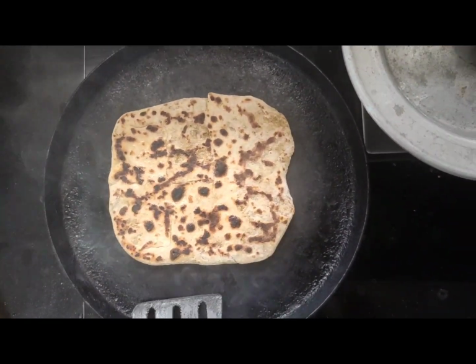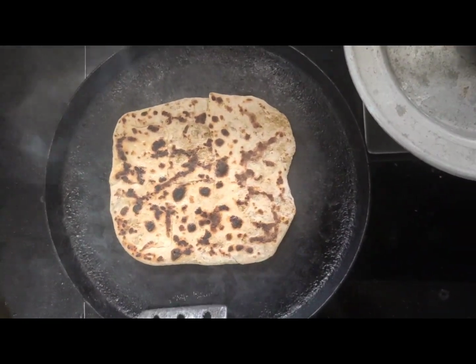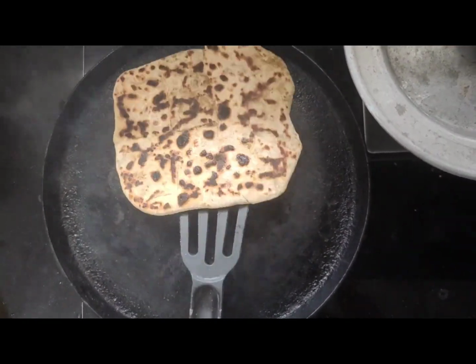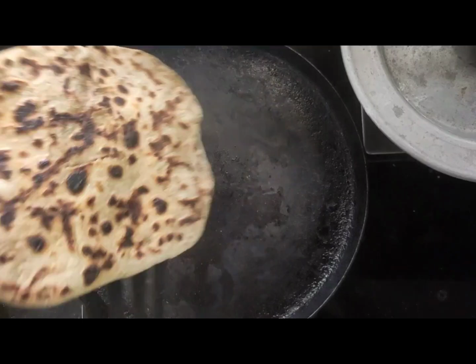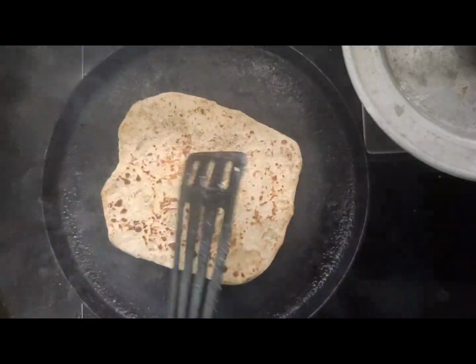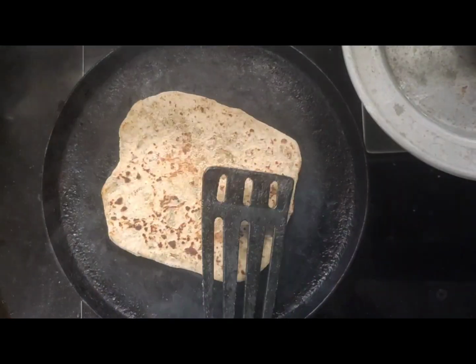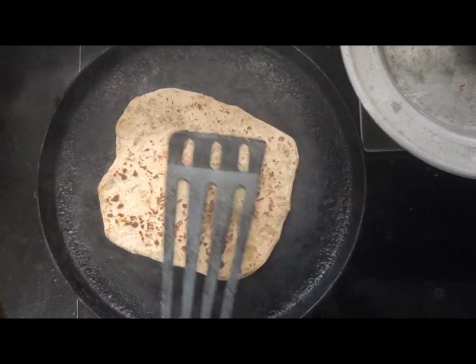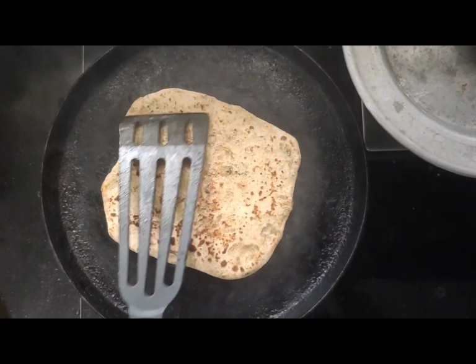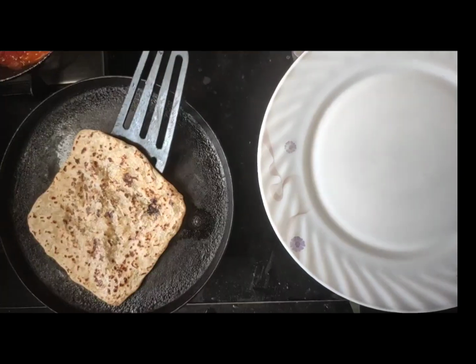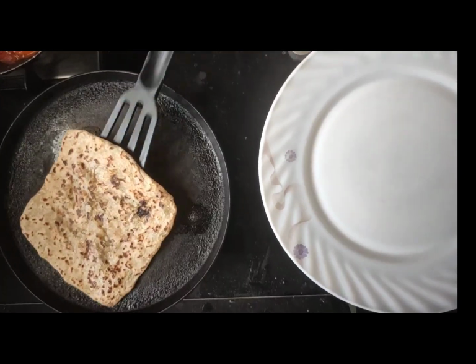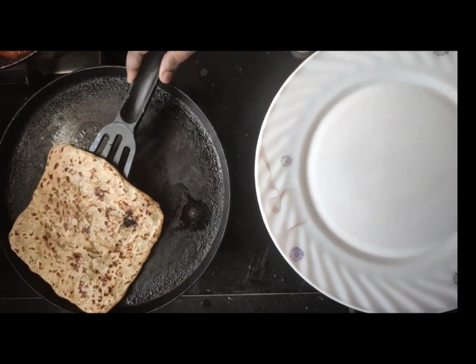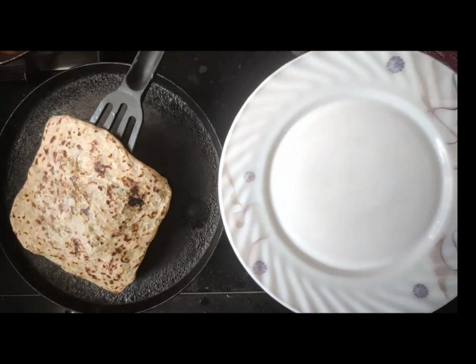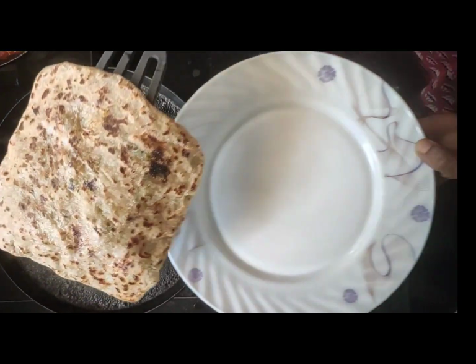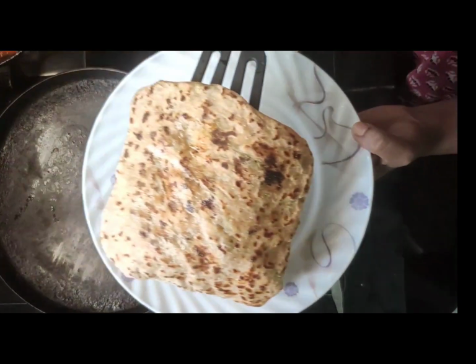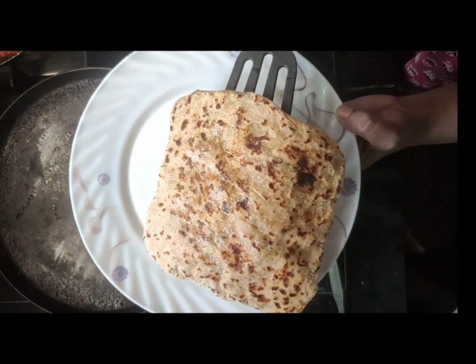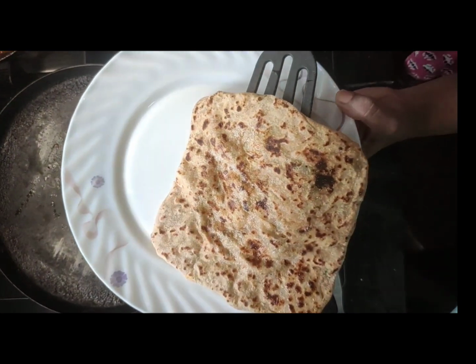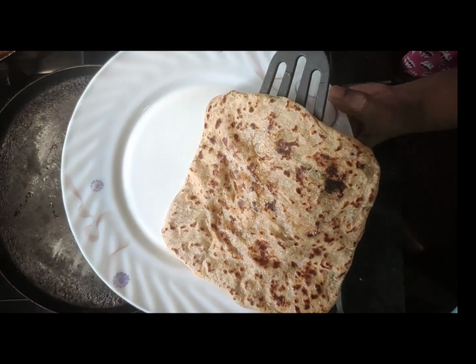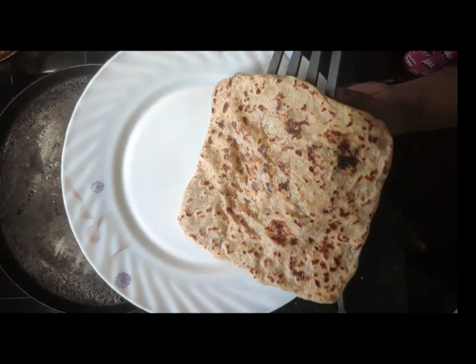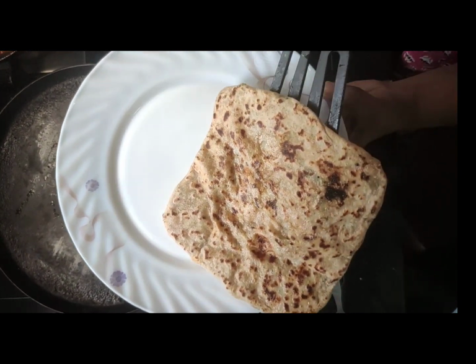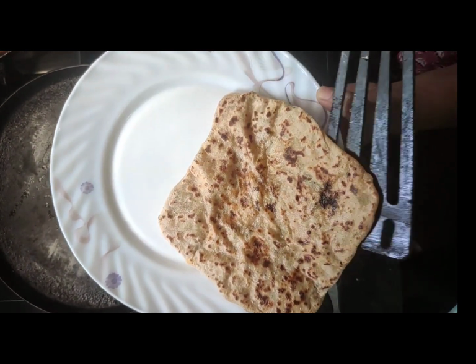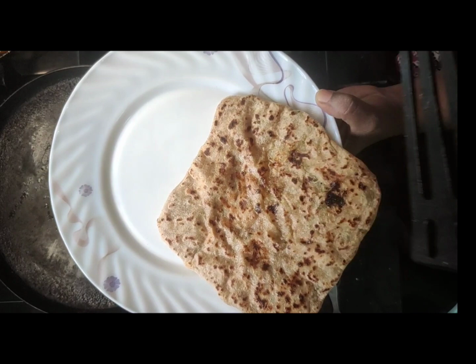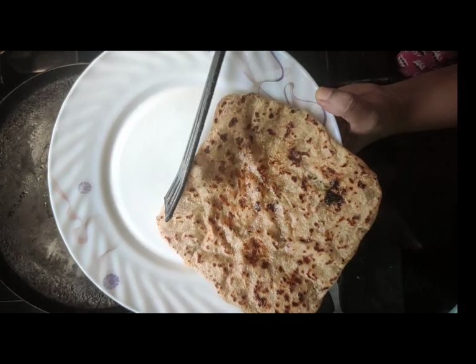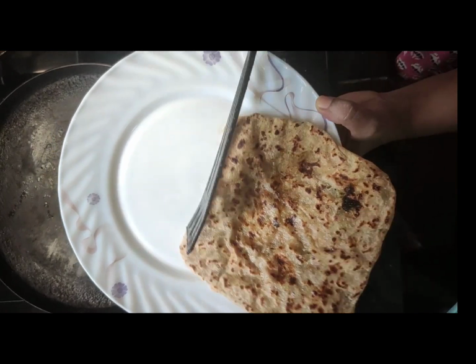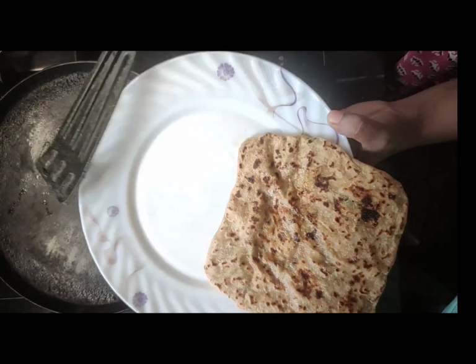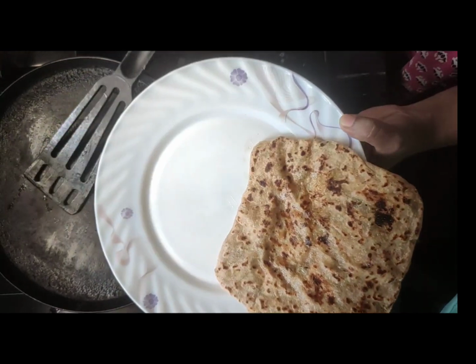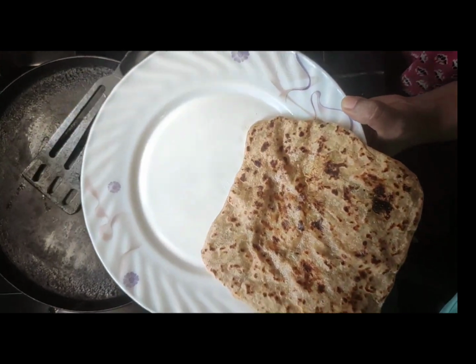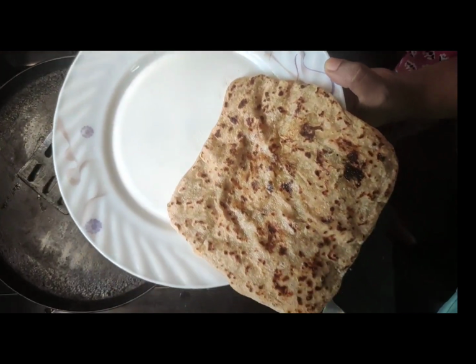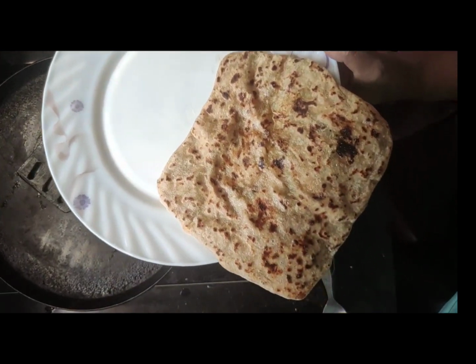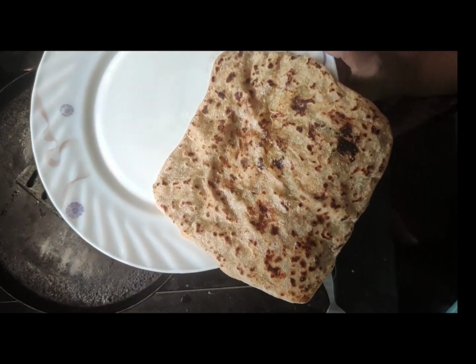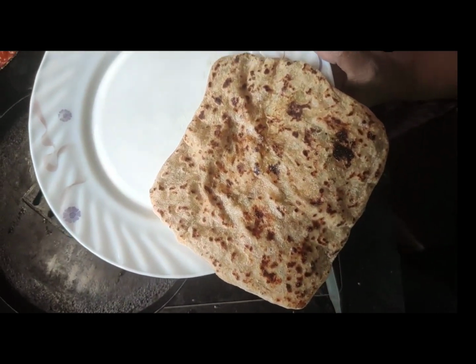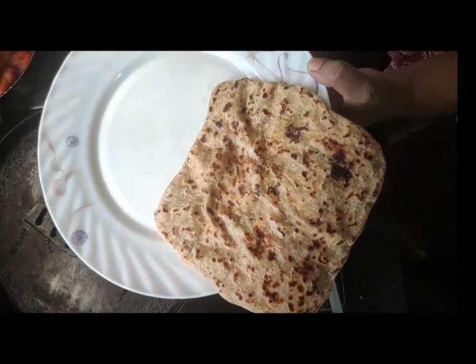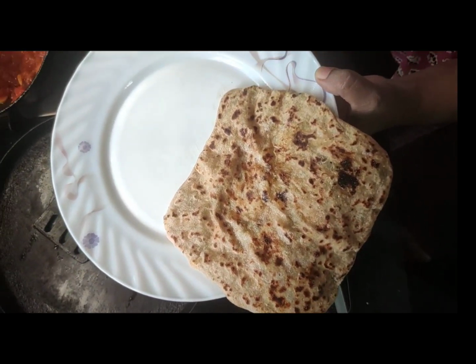Now that it's ready, I'm going to serve this out on a plate with my famous and favorite tomato chutney.